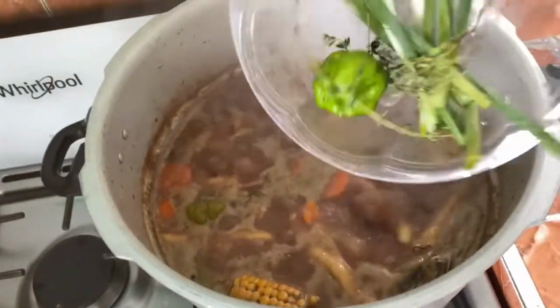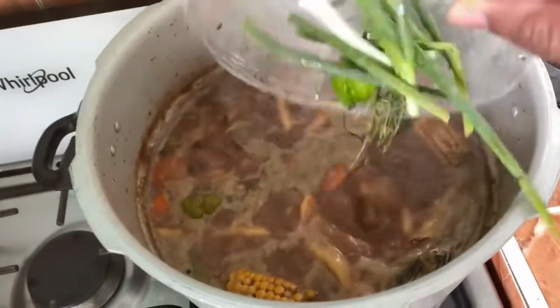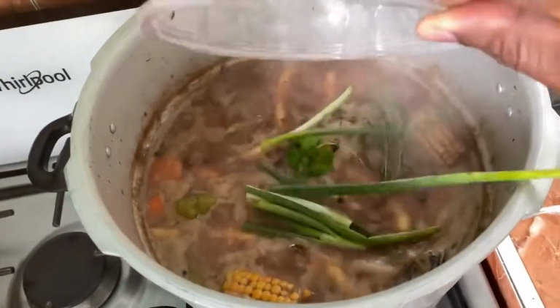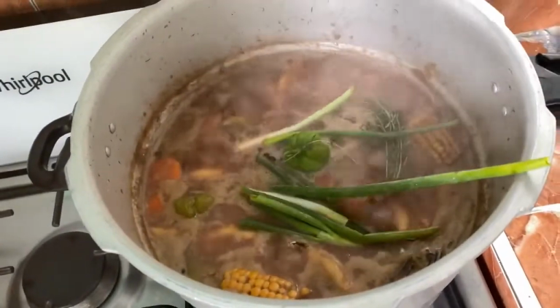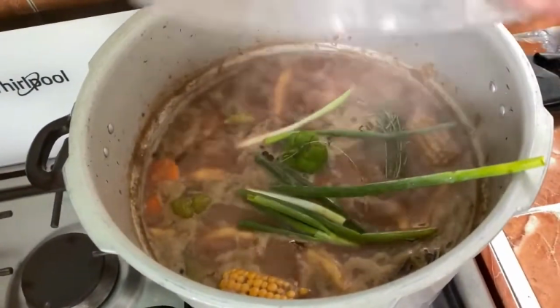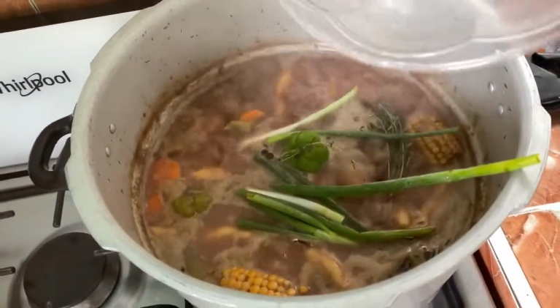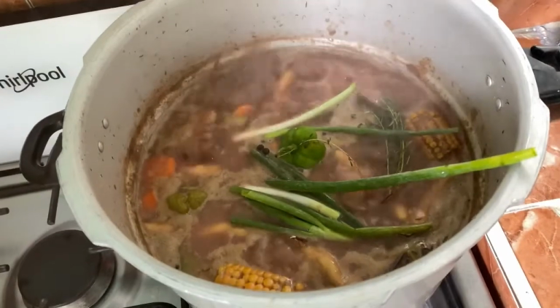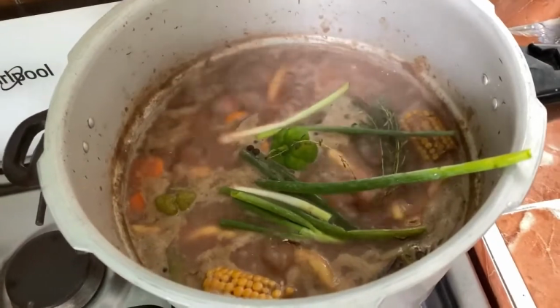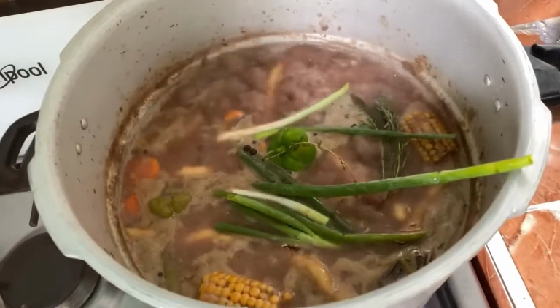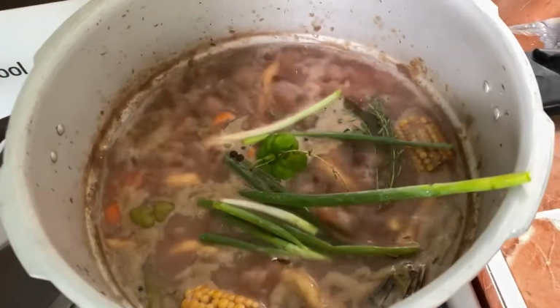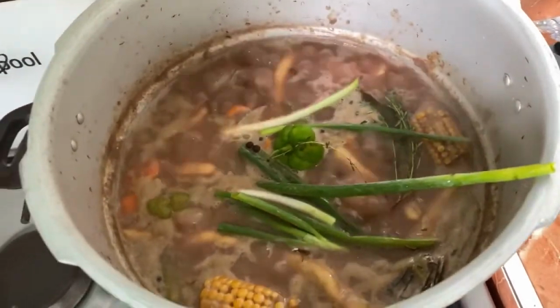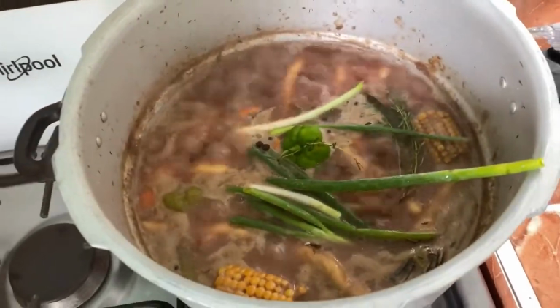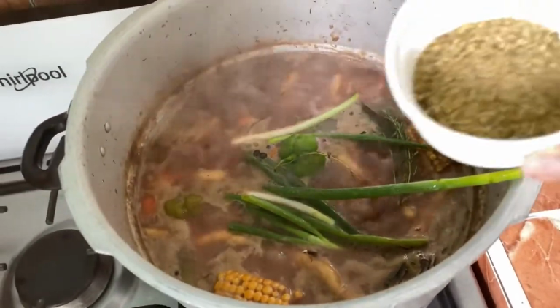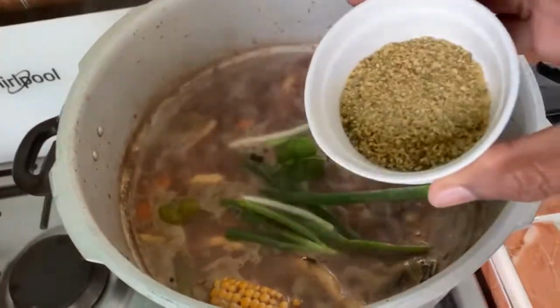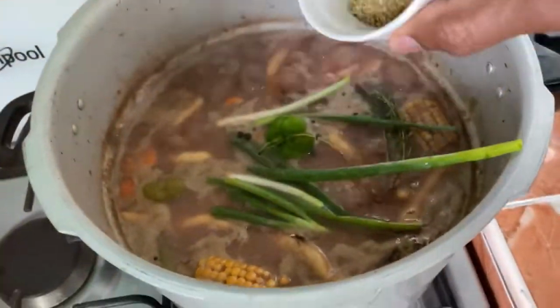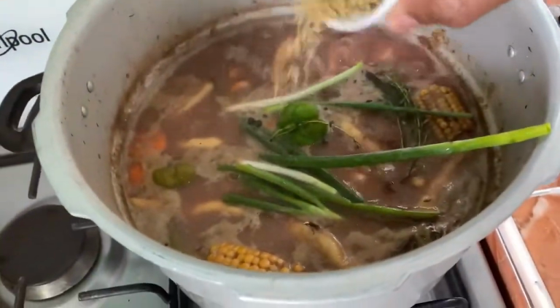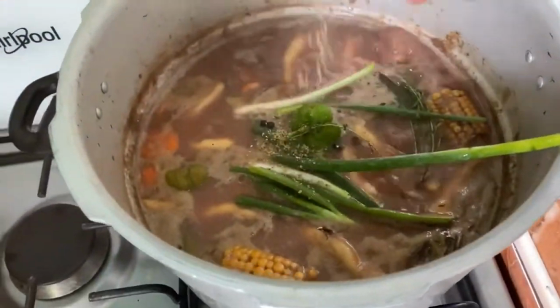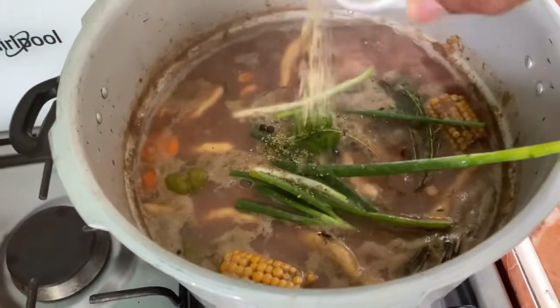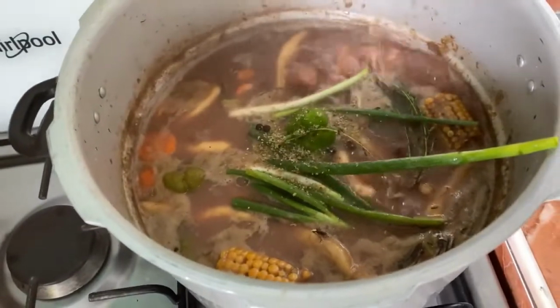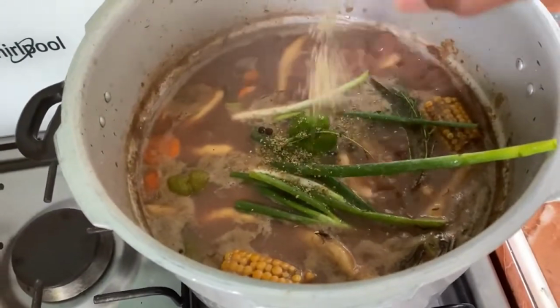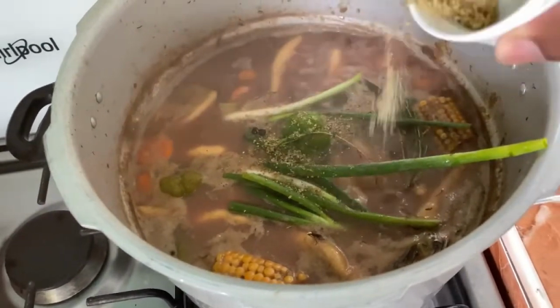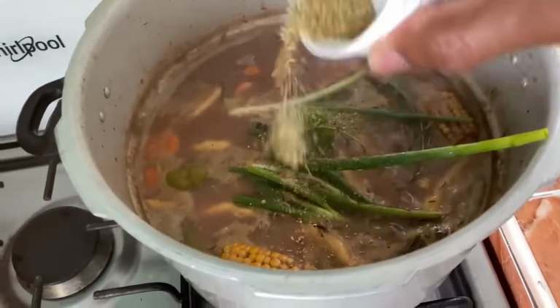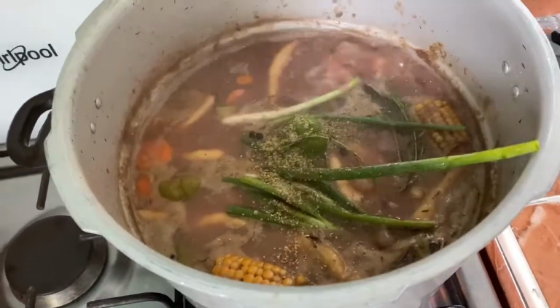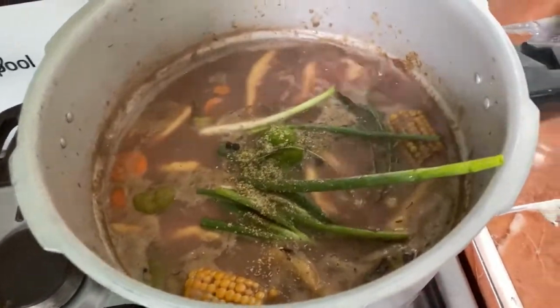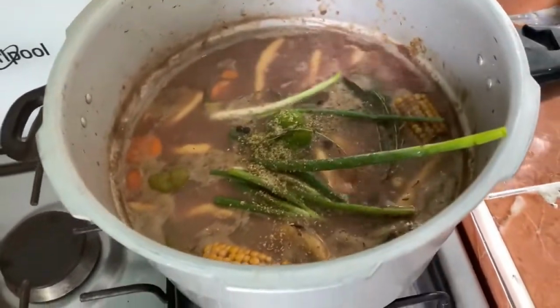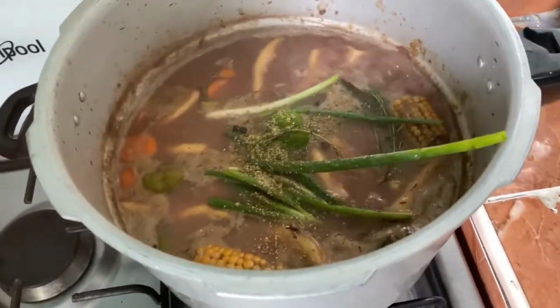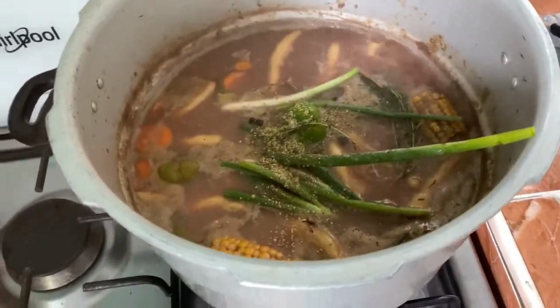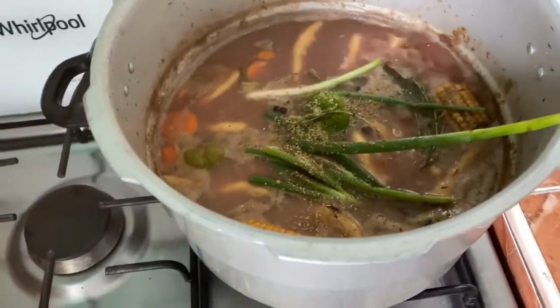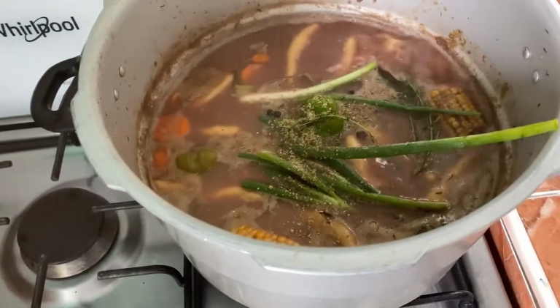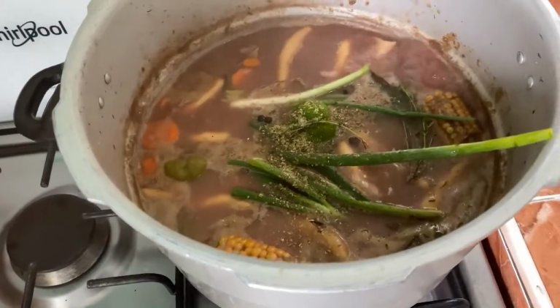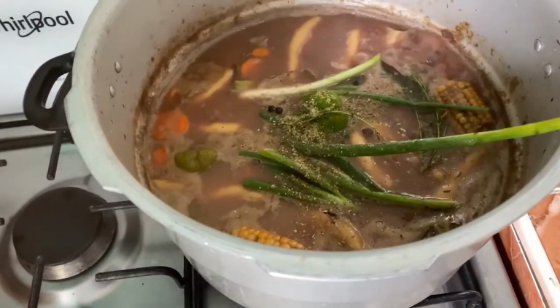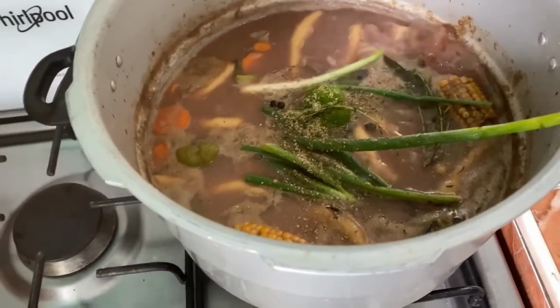Then I add some more seasoning: scallion, more green country pepper, thyme, ground seasoning, powdered seasoning, all-purpose seasoning, and also some jerk seasoning.